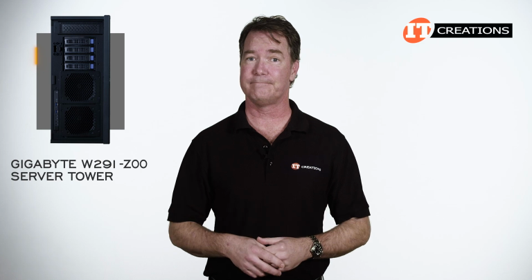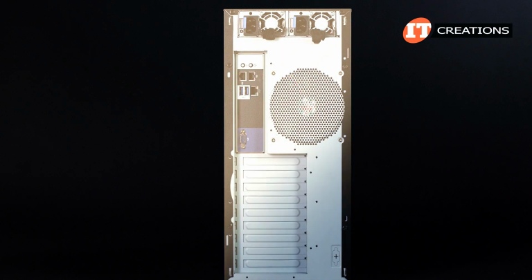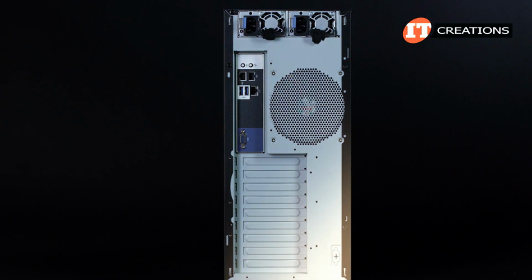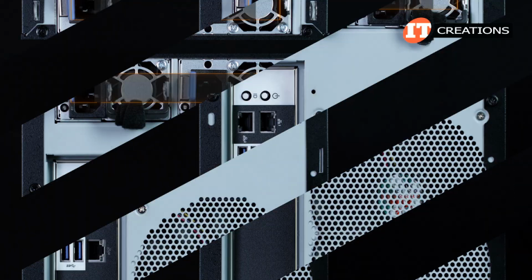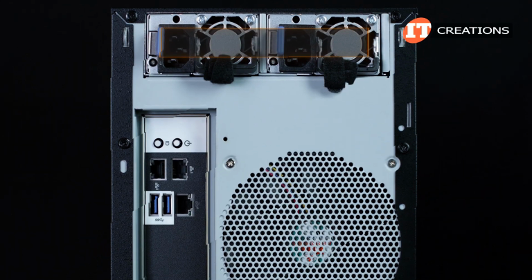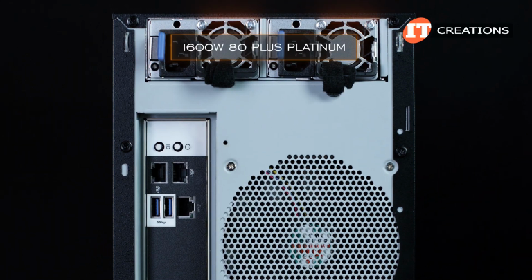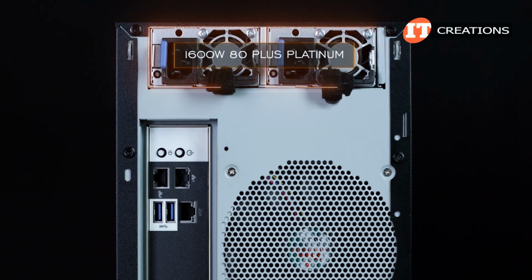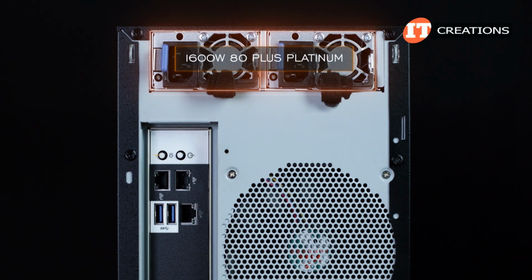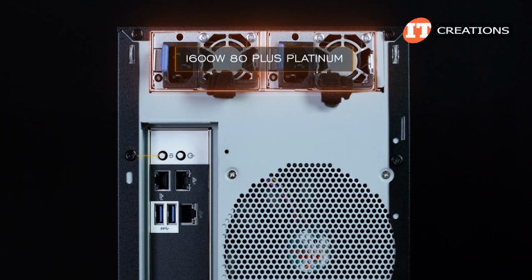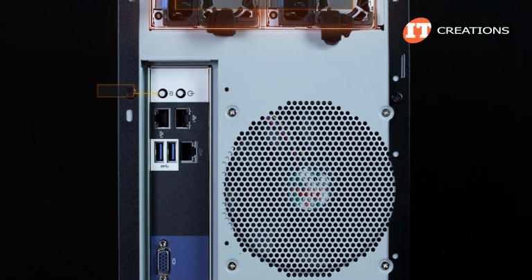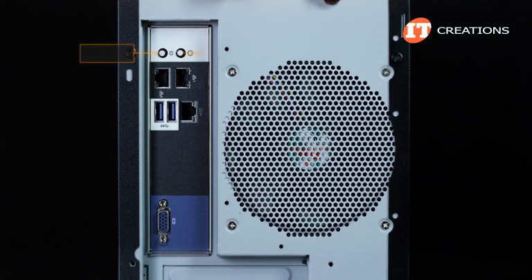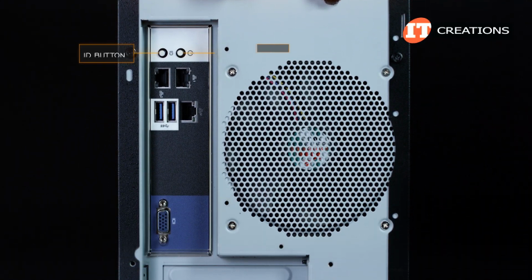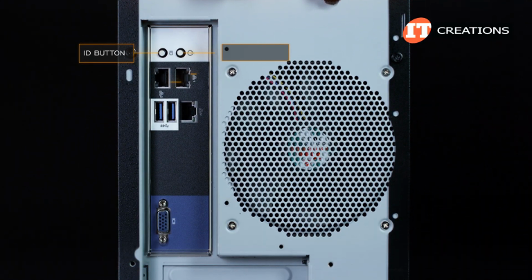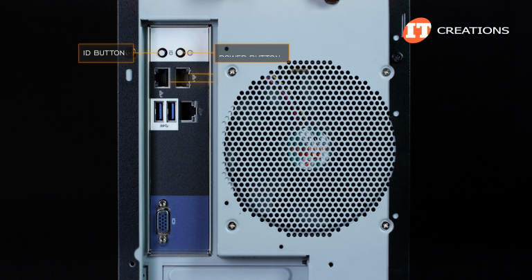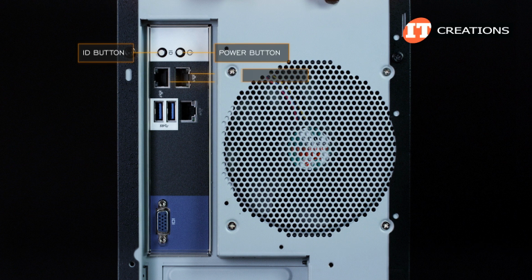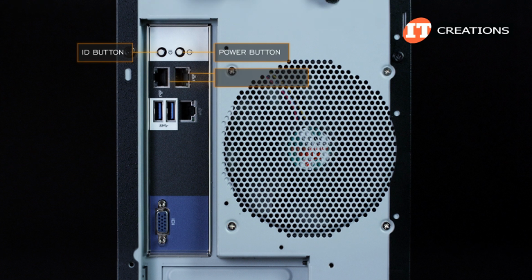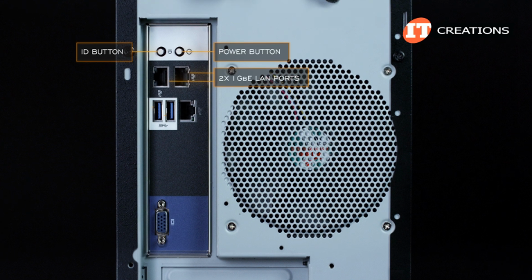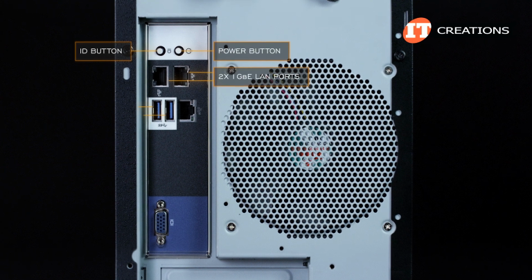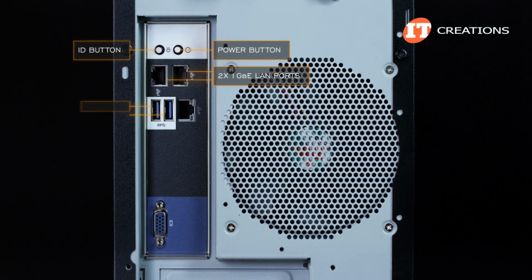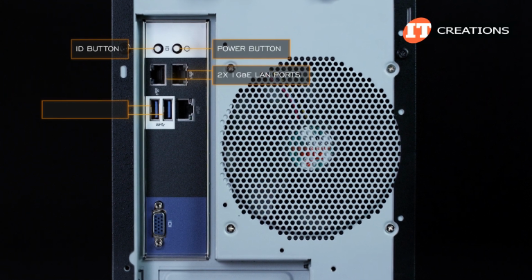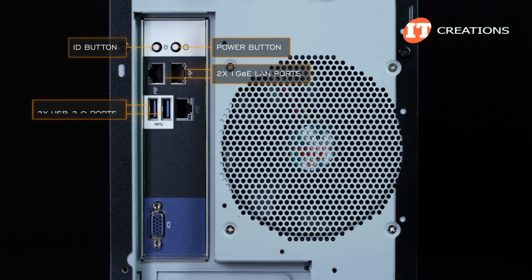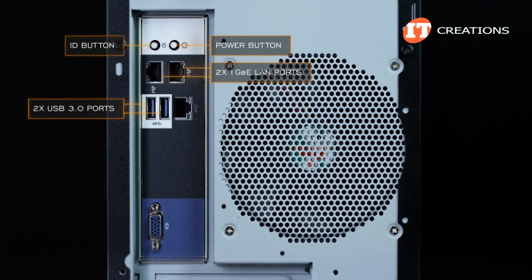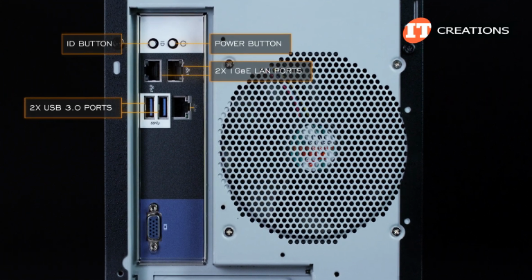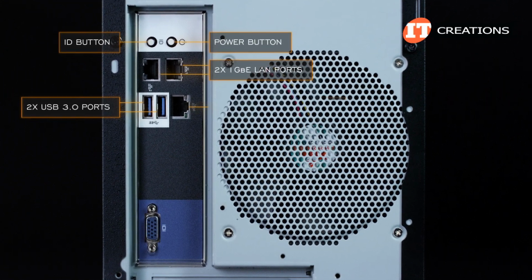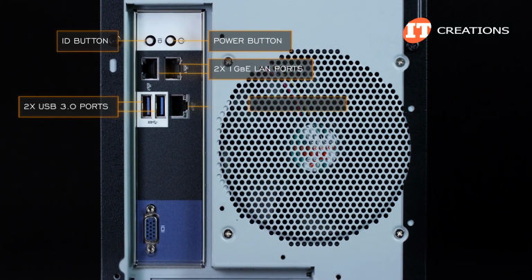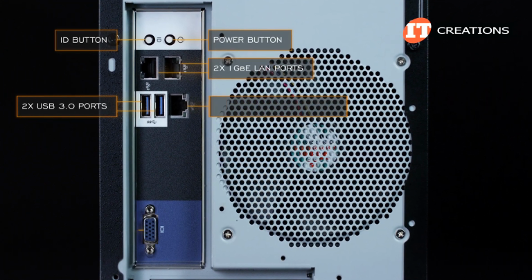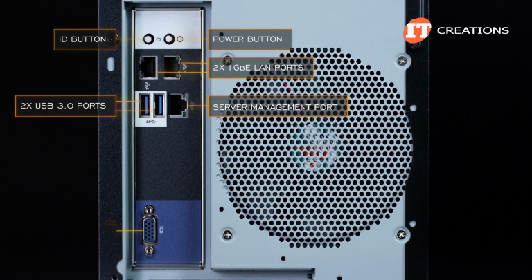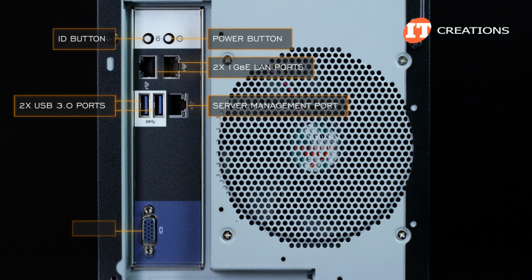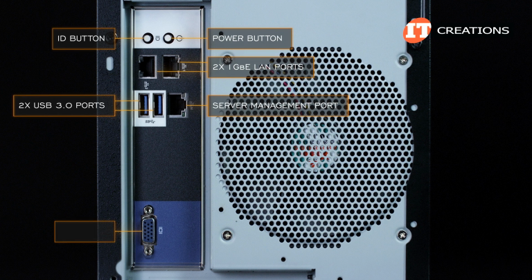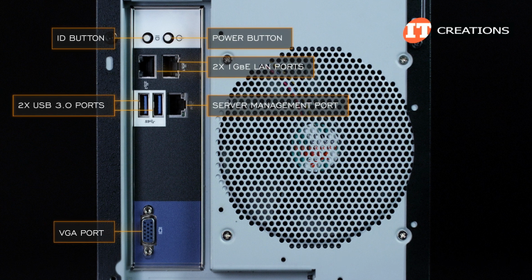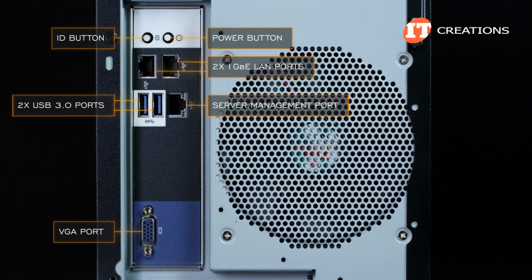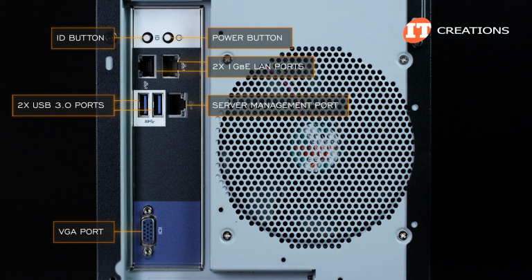On the back panel, dual redundant PSUs at the top of the chassis, then the system ID button, on-off button, two 1-Gigabit Ethernet LAN ports, two USB 3.0 ports, and a server management port with VGA port below that.